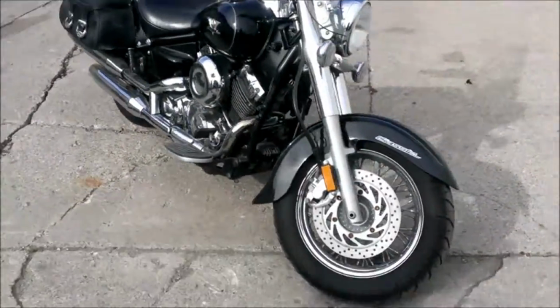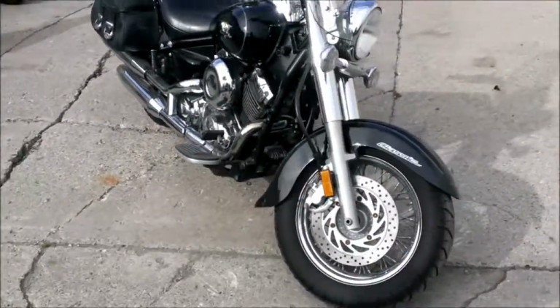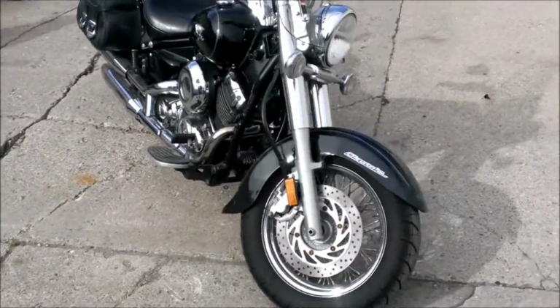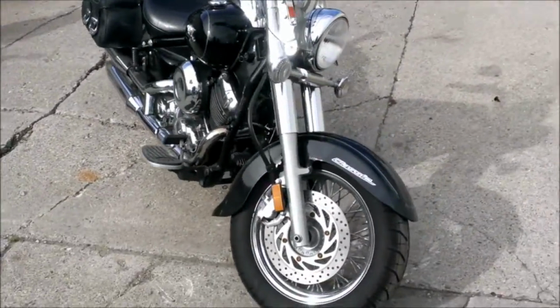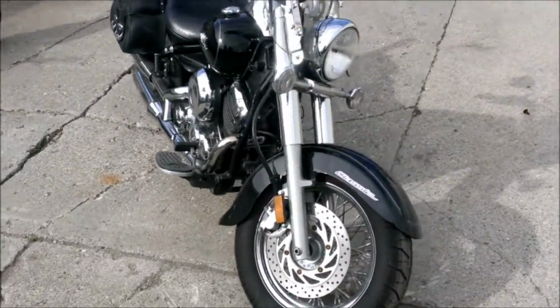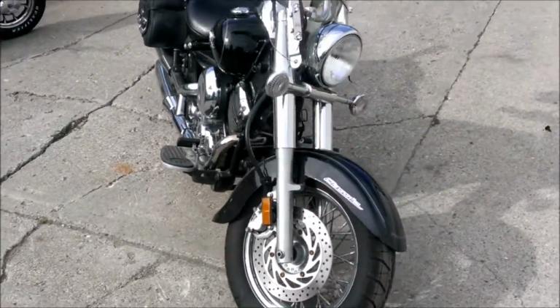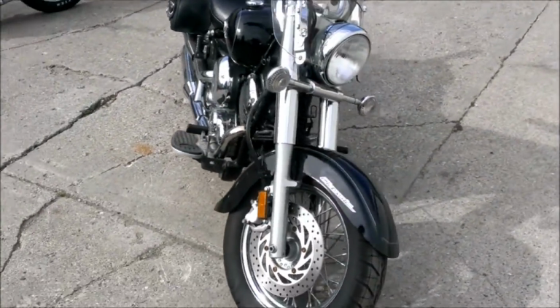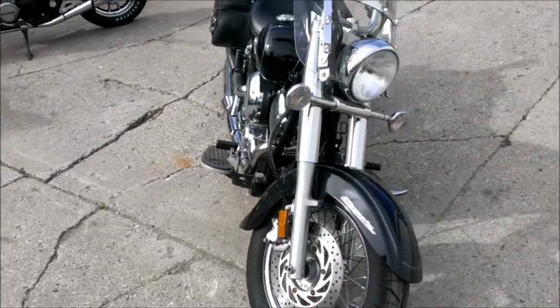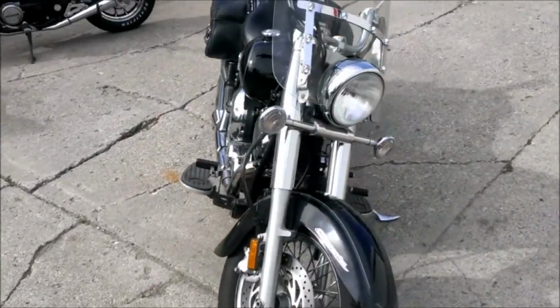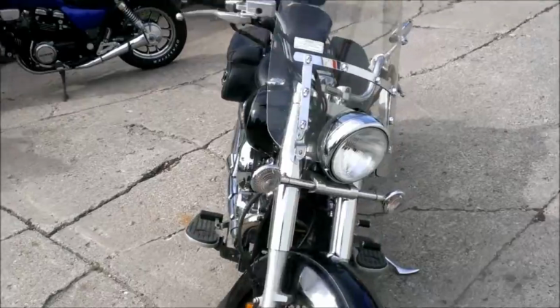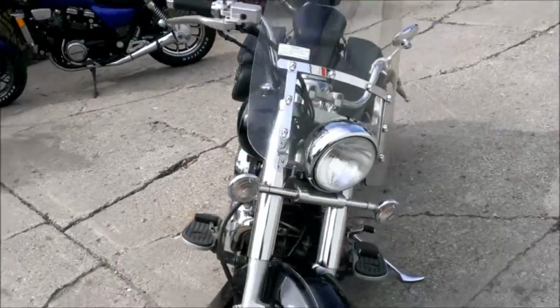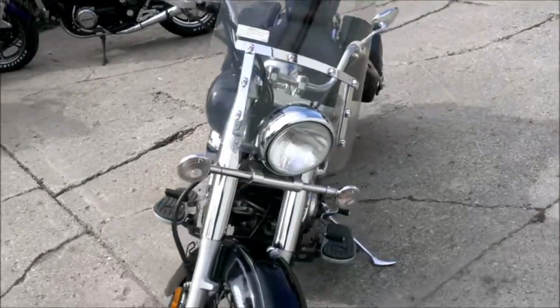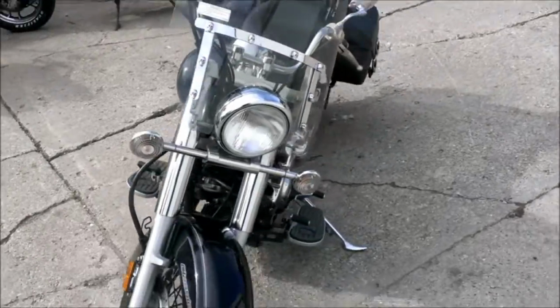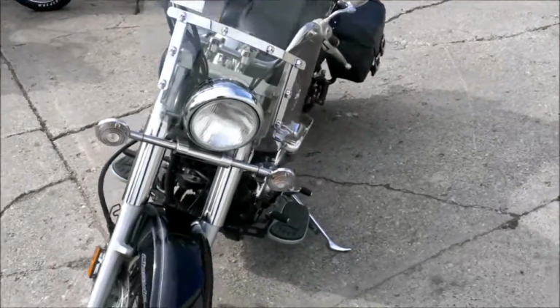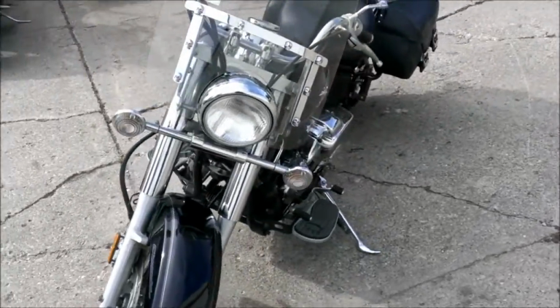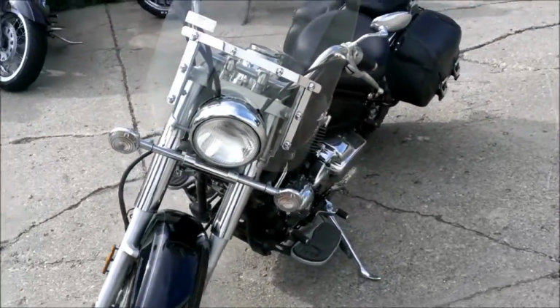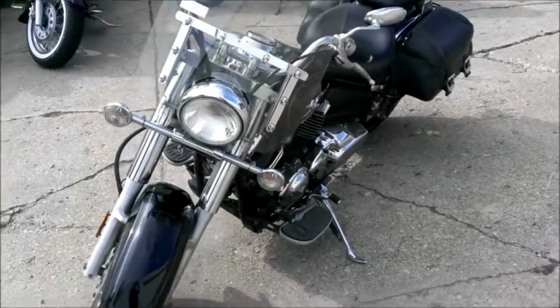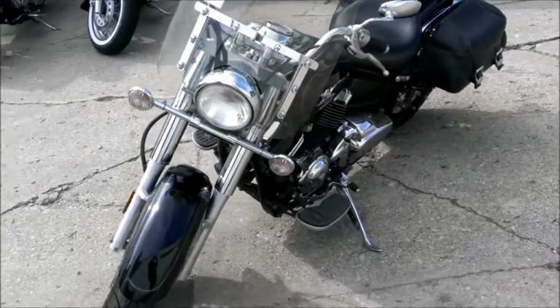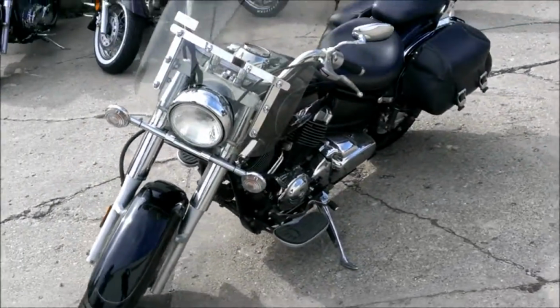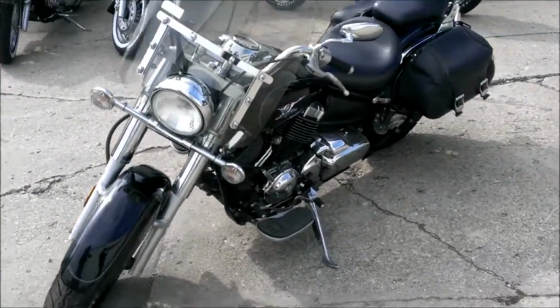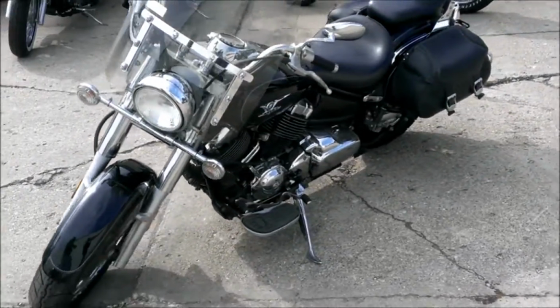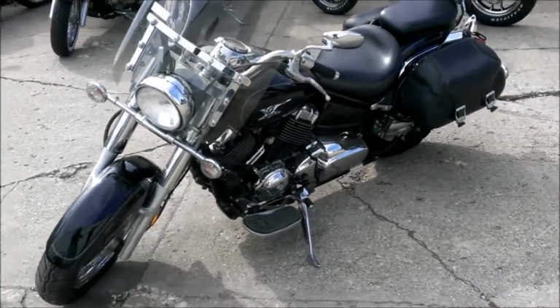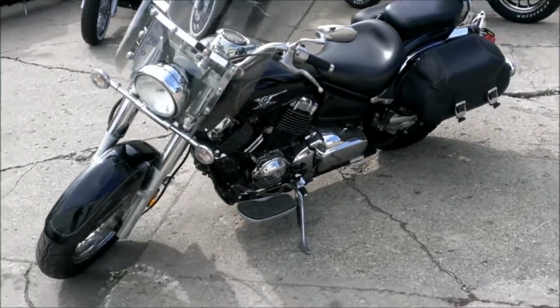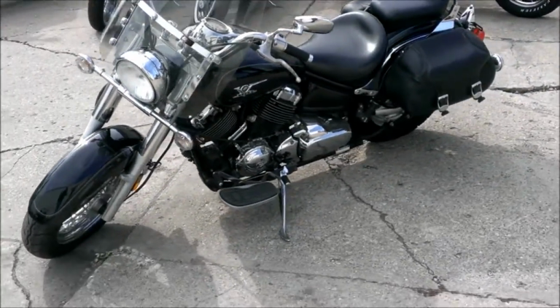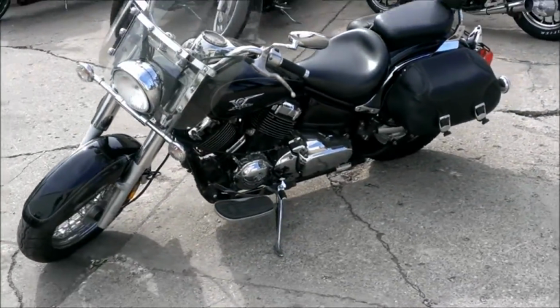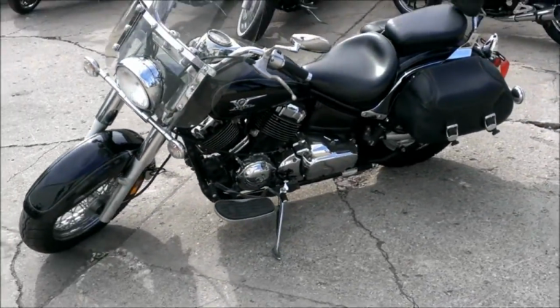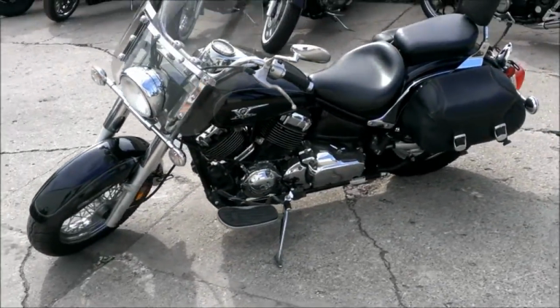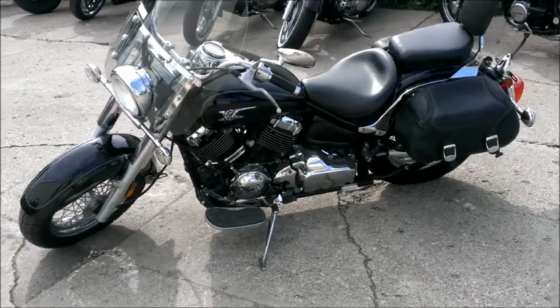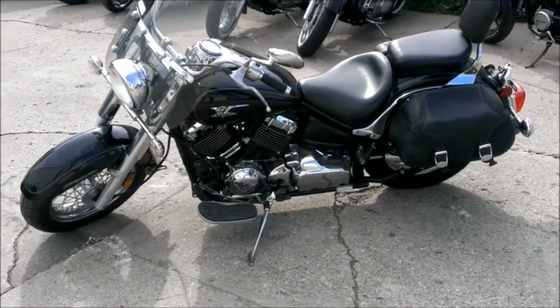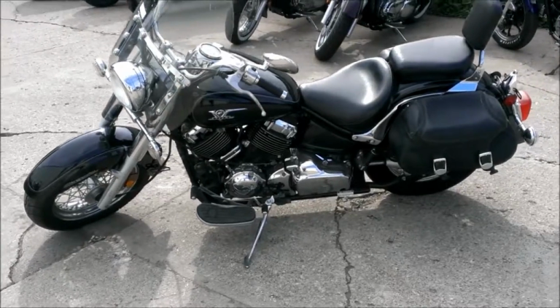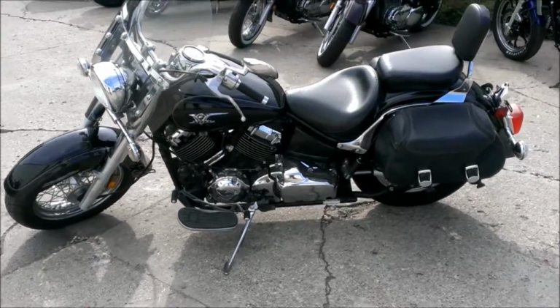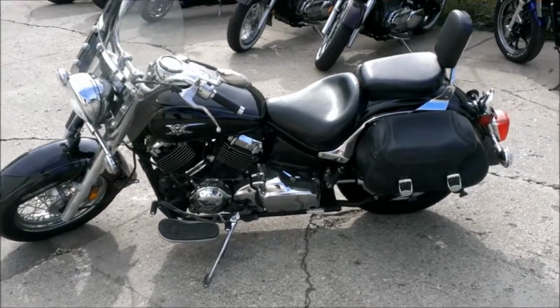Just serviced at a Yamaha dealership. It's certified, inspected and includes a one-year warranty. This is a great cruiser for only $49.99.